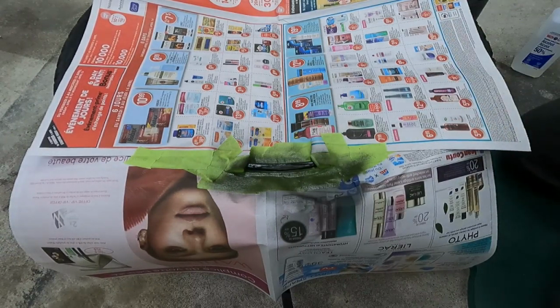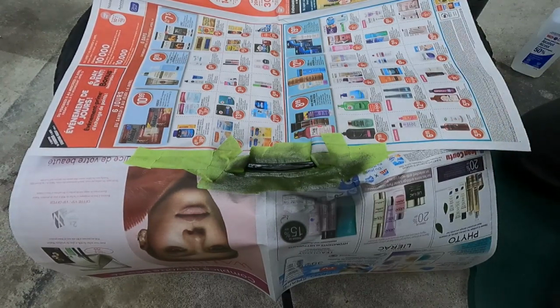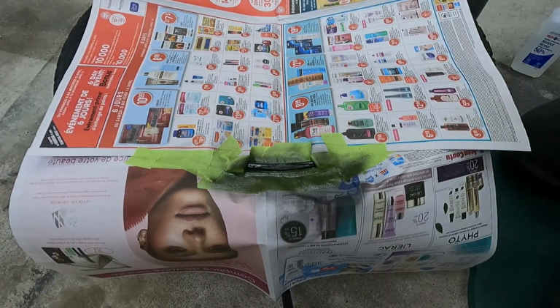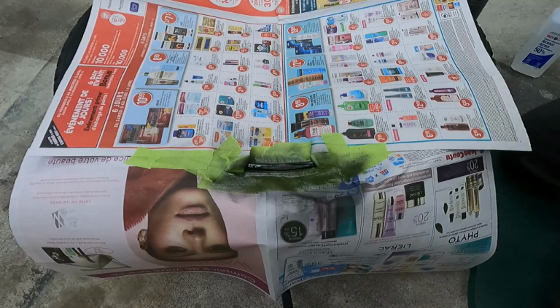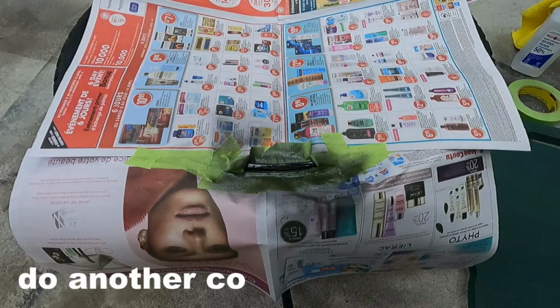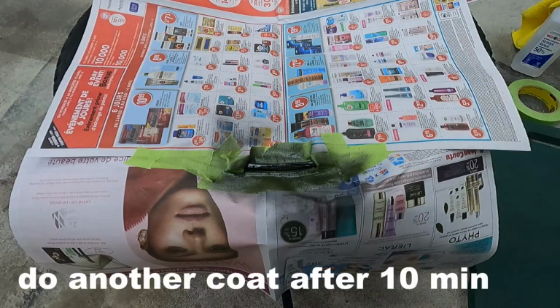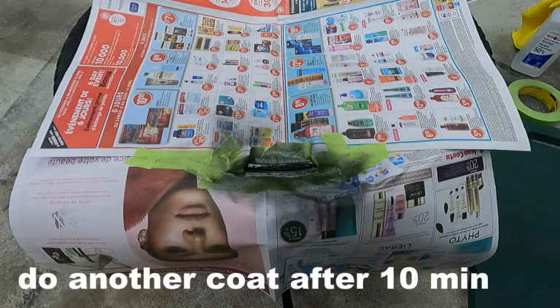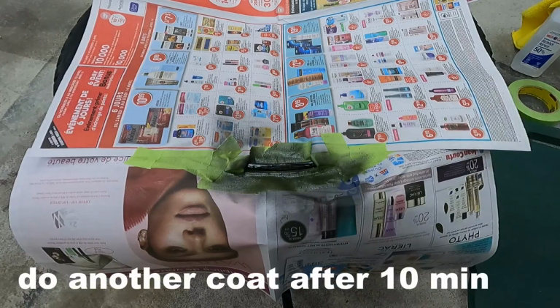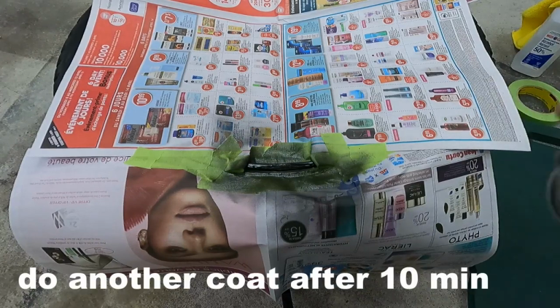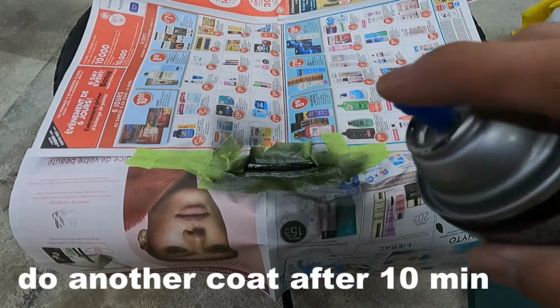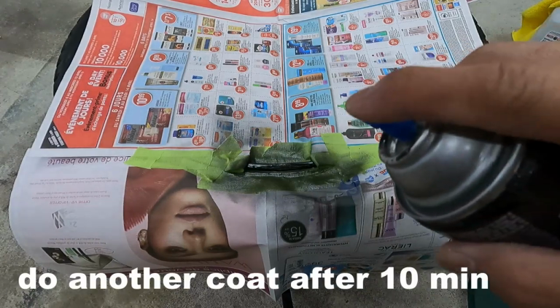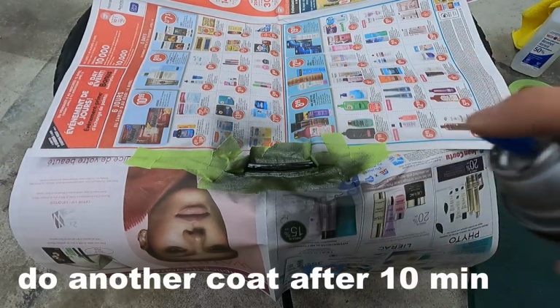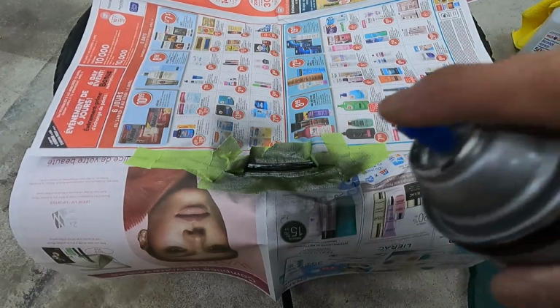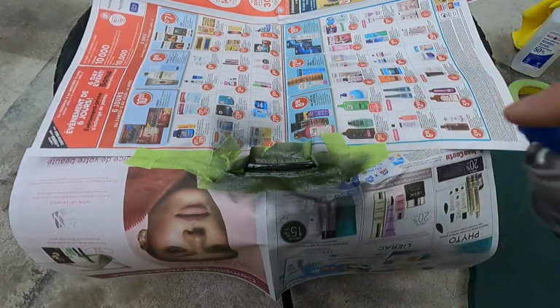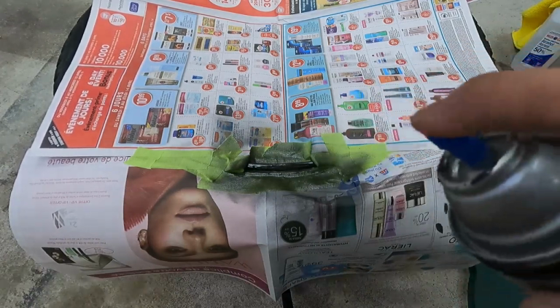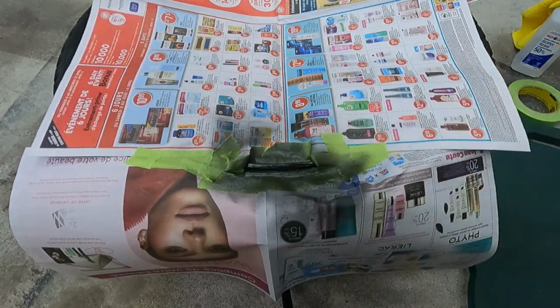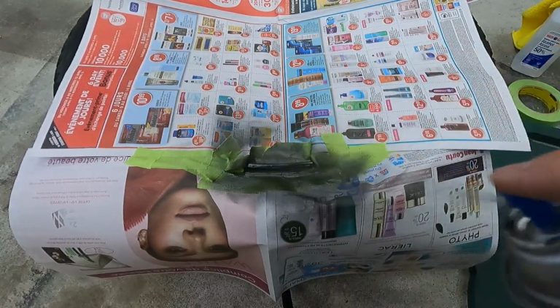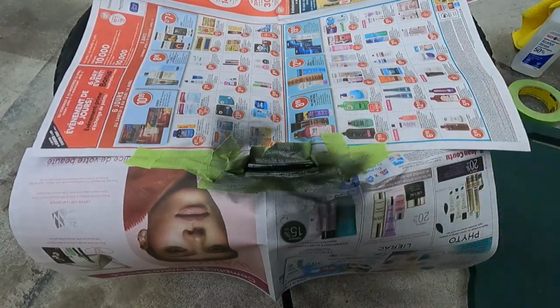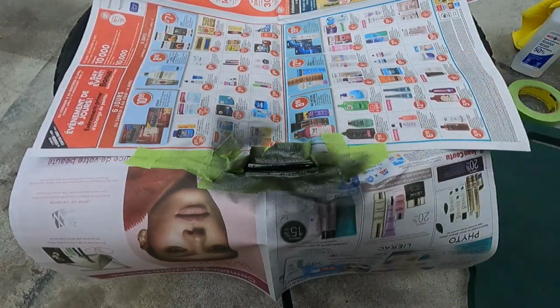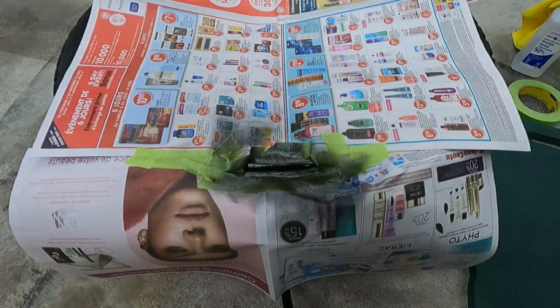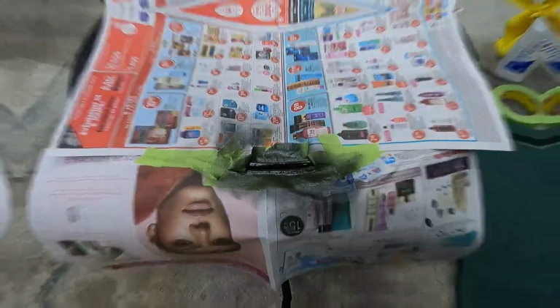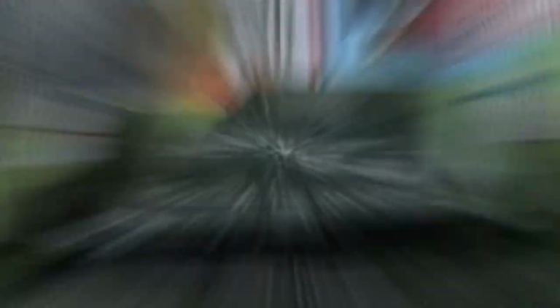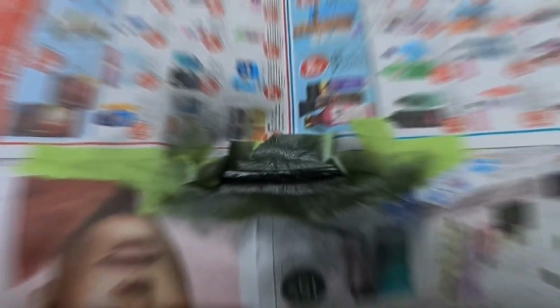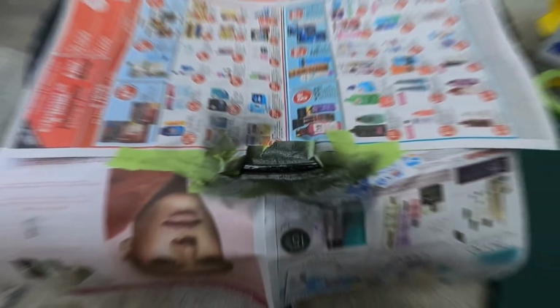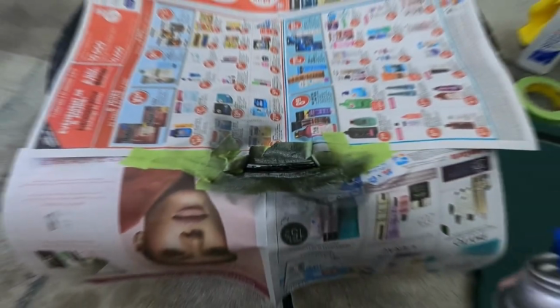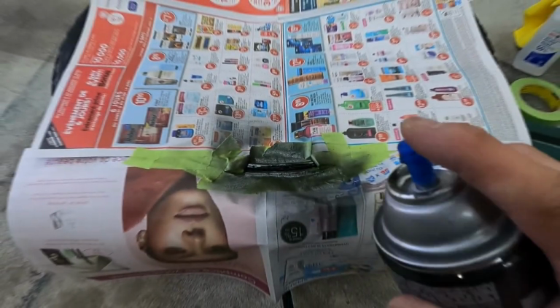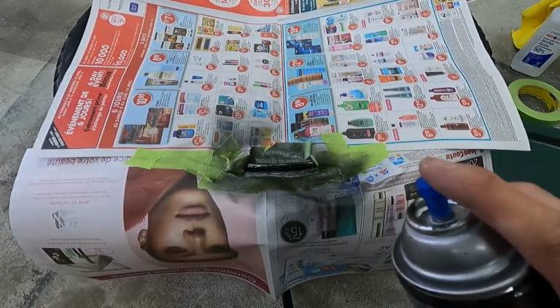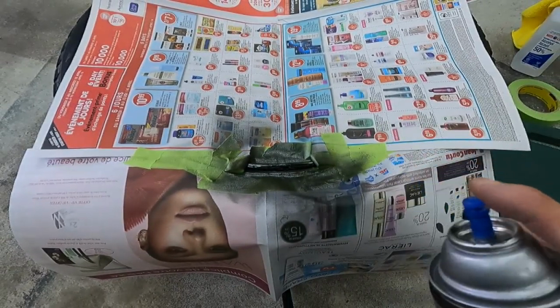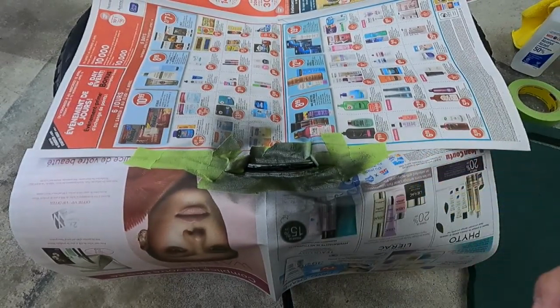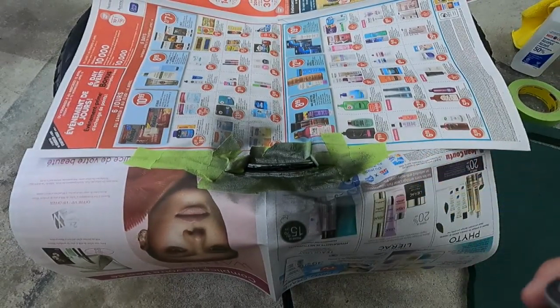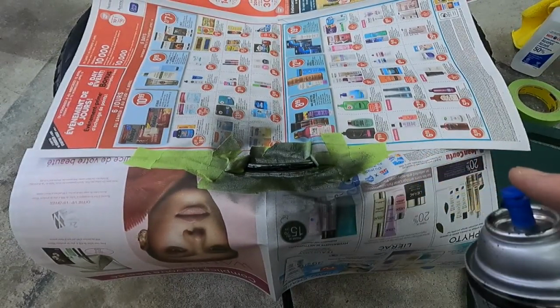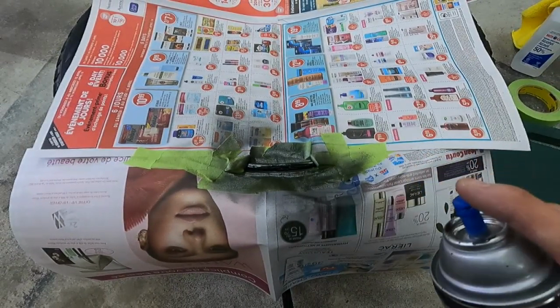That's the first coat, second coat, third coat.